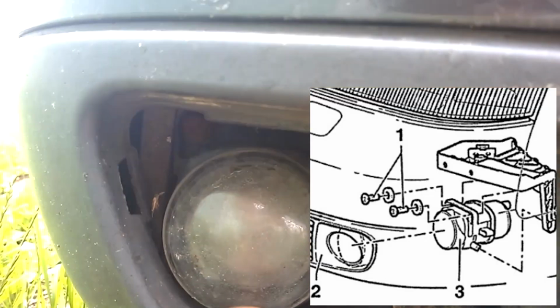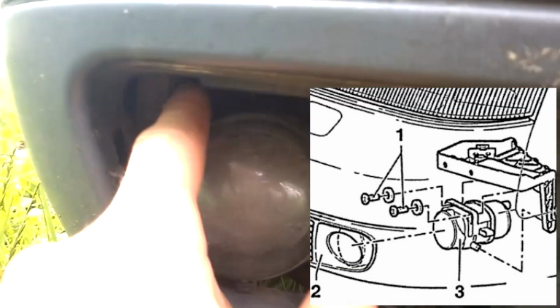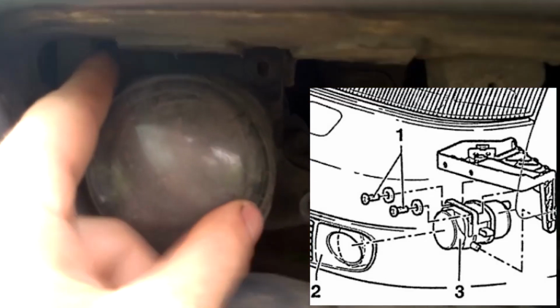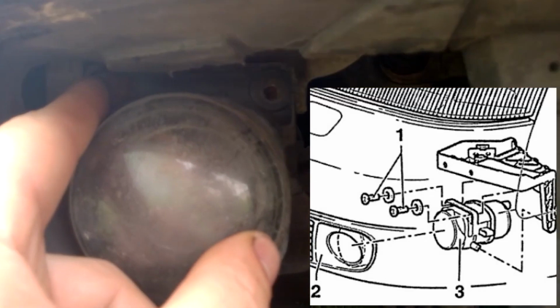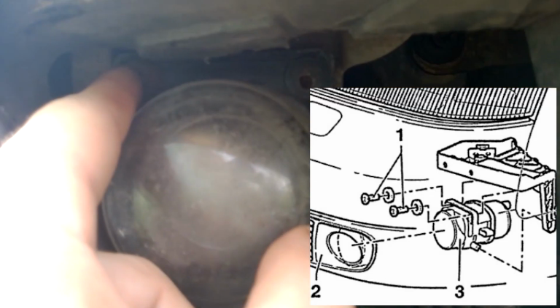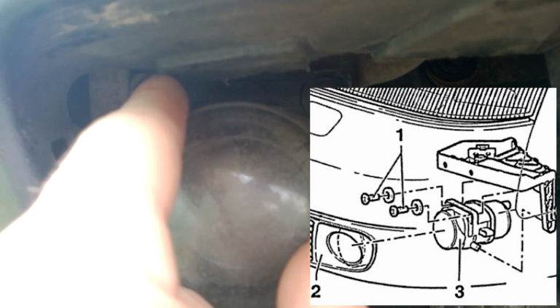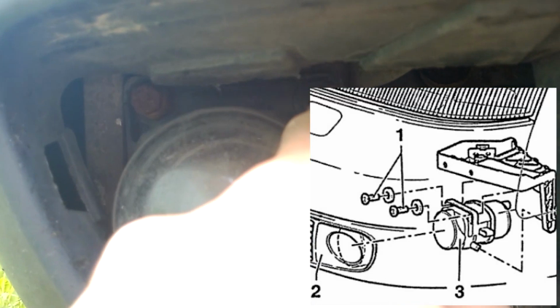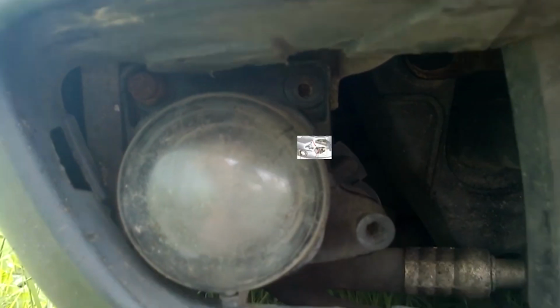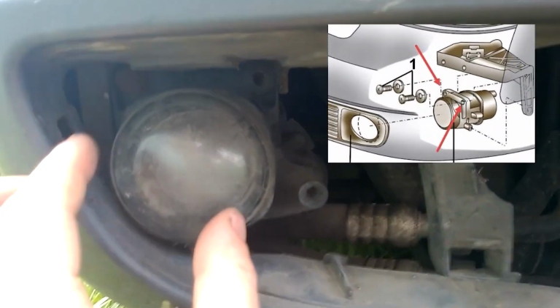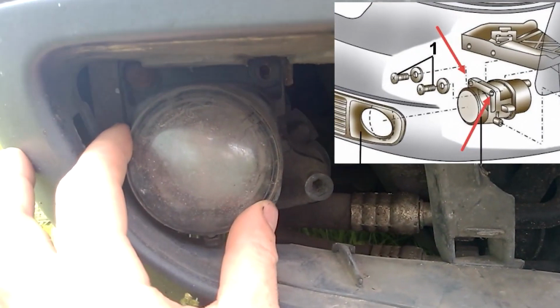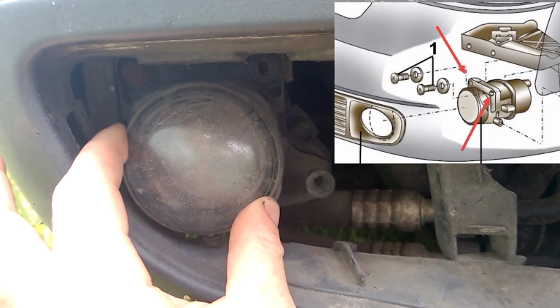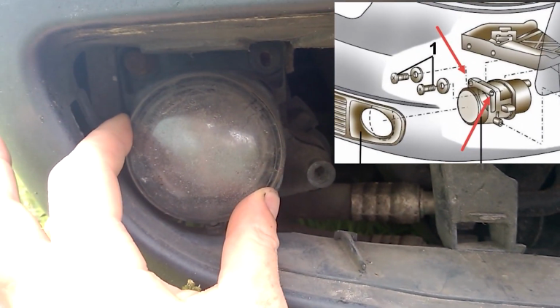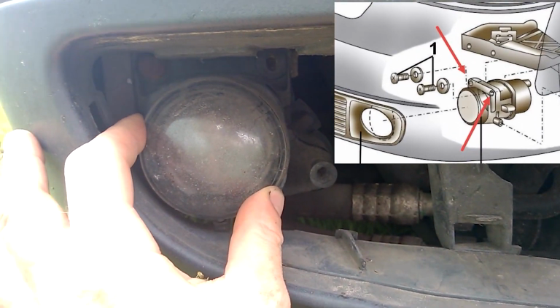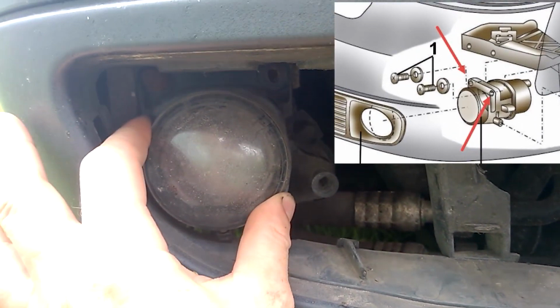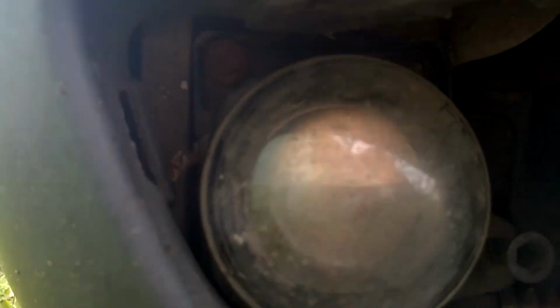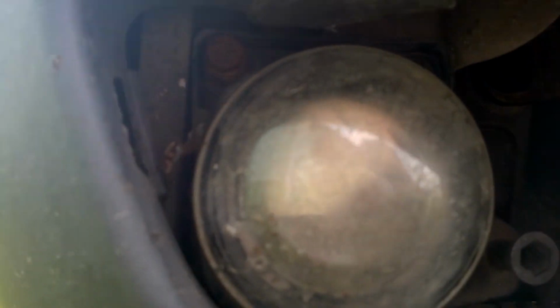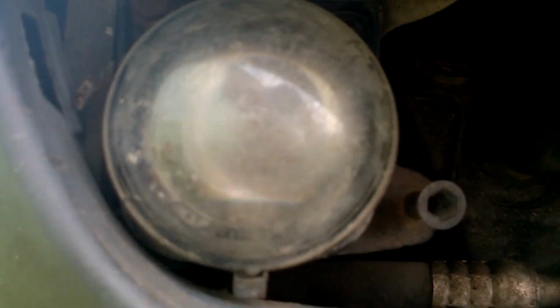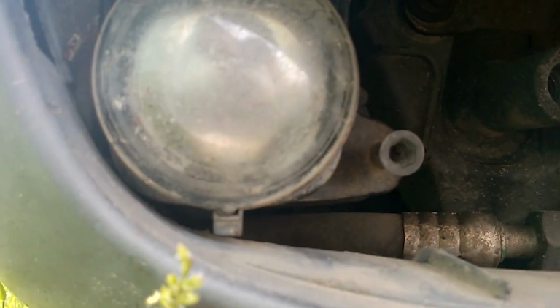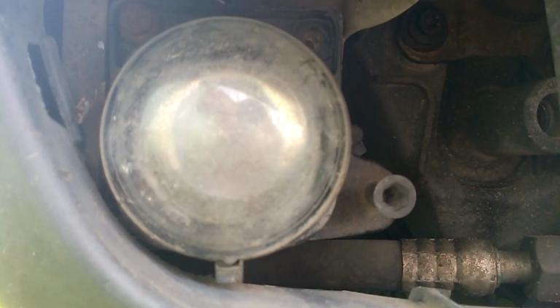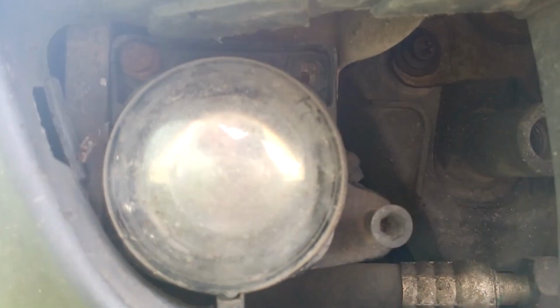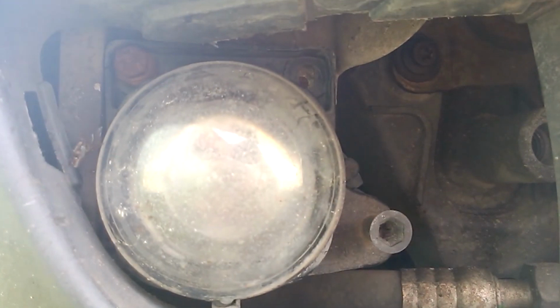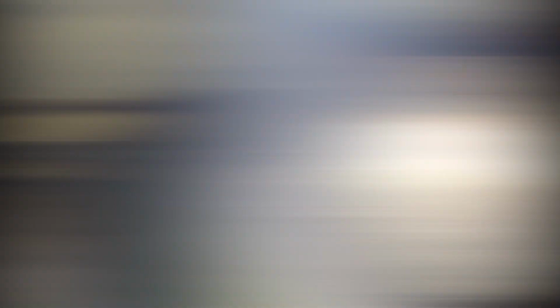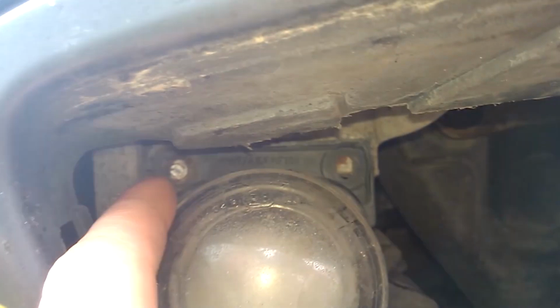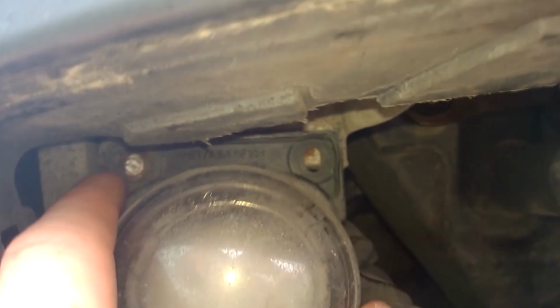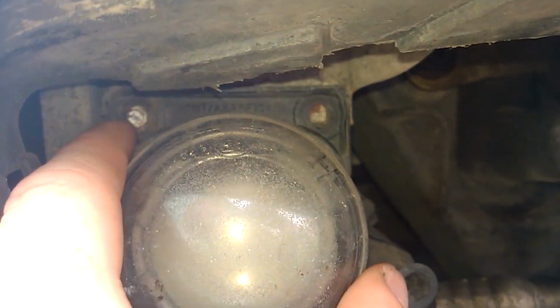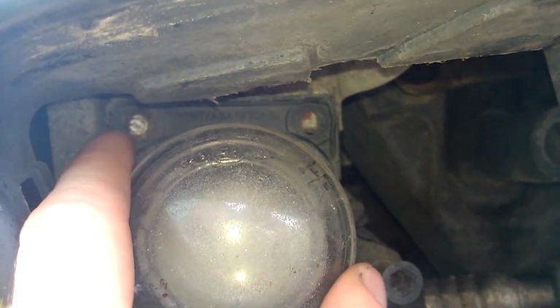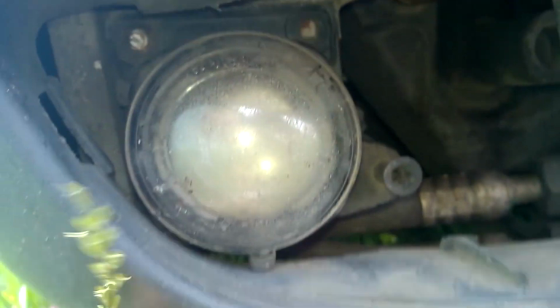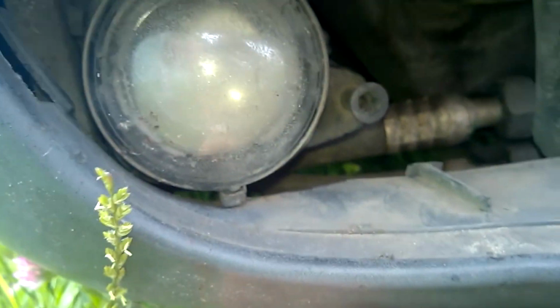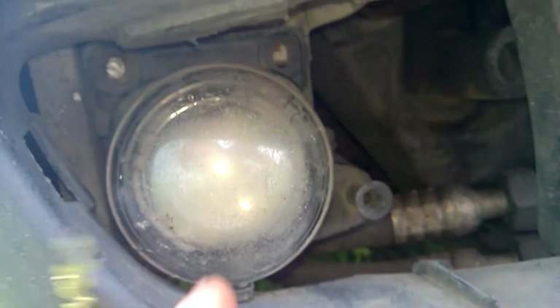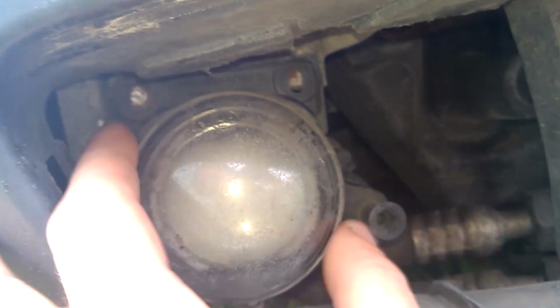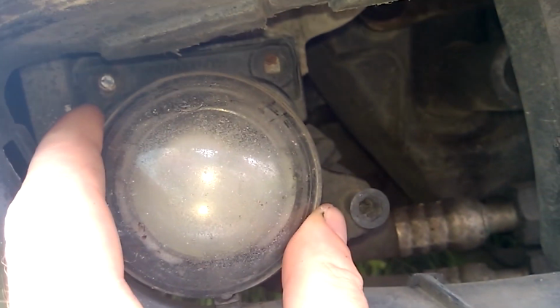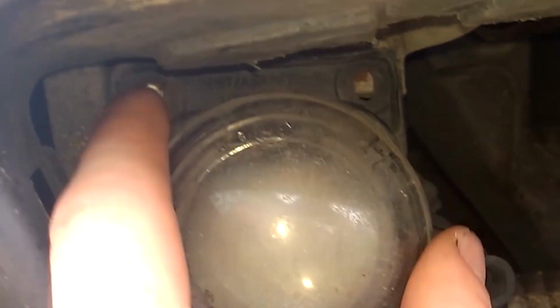Next, unscrew the two bolts of the light to take it out, making it easier to remove the rear cover. Alternatively, you can do all this directly under the car.